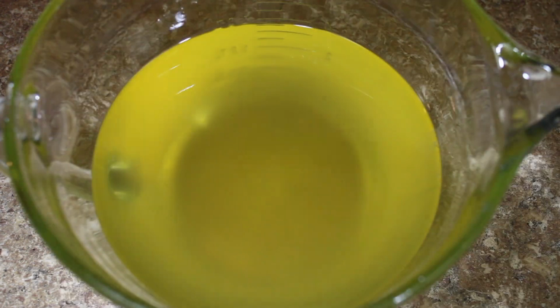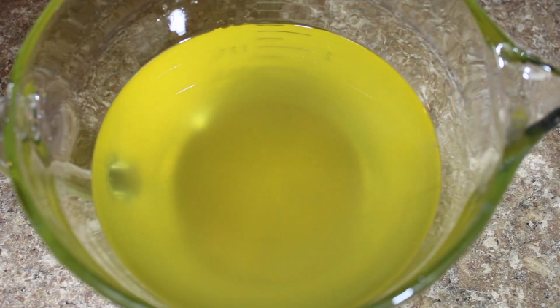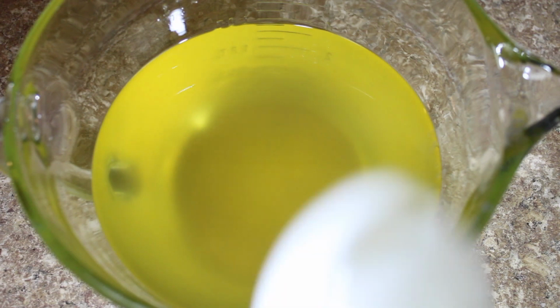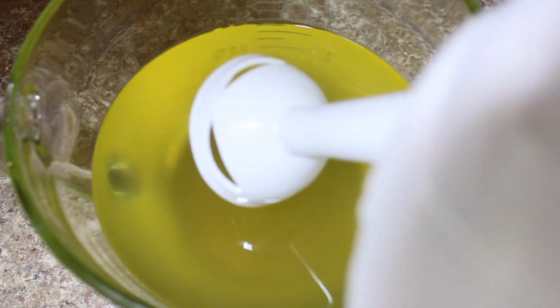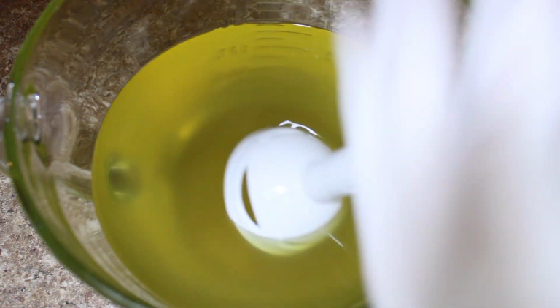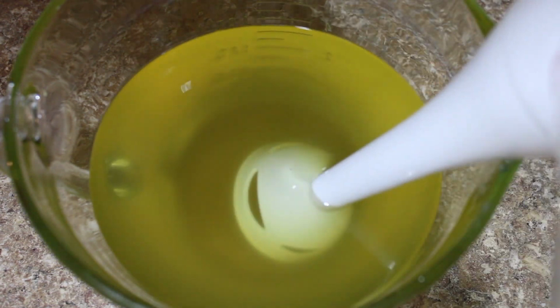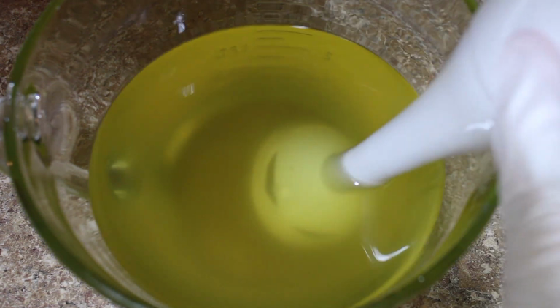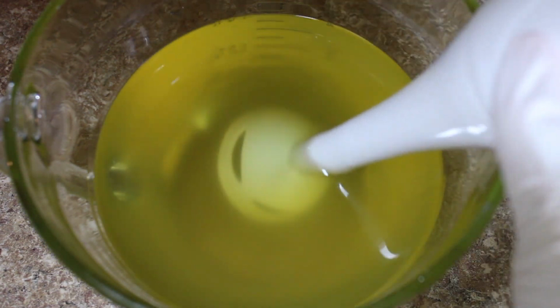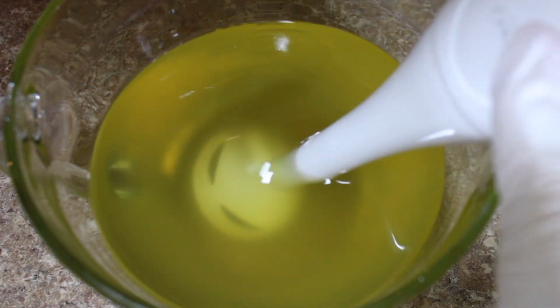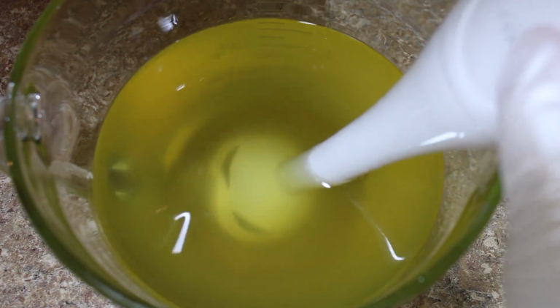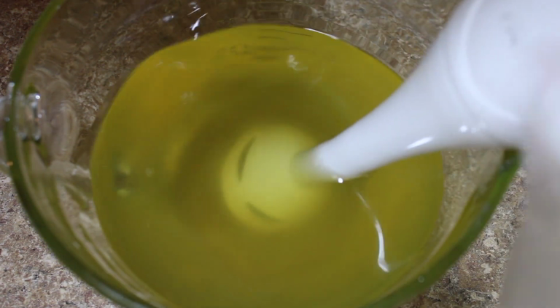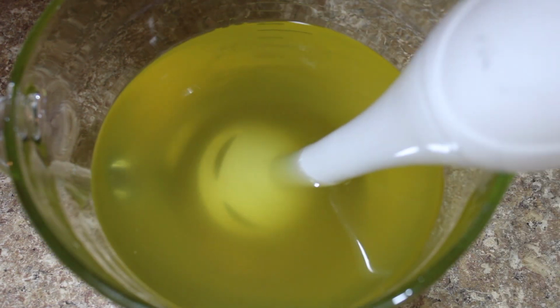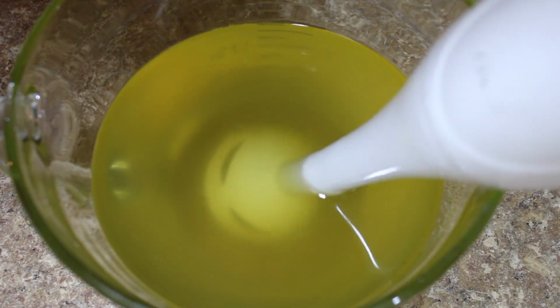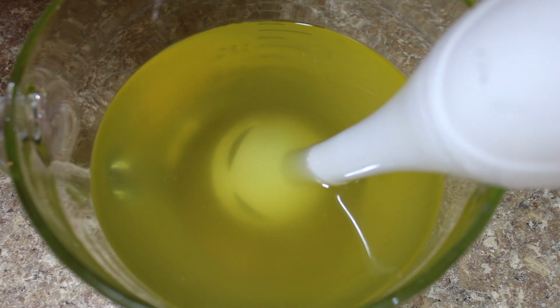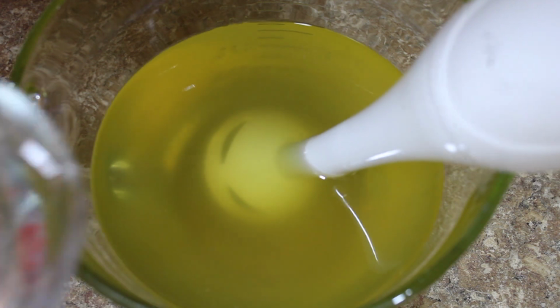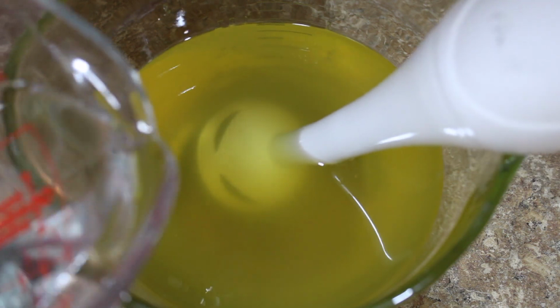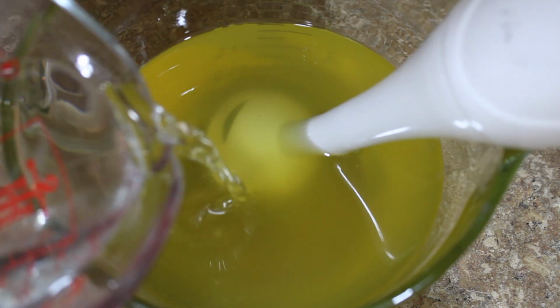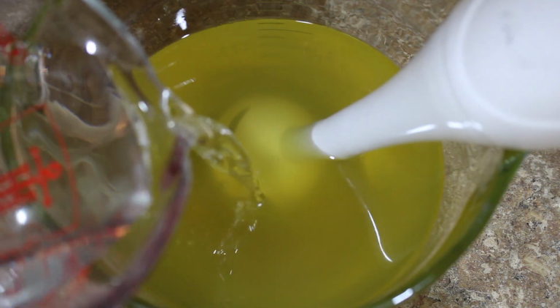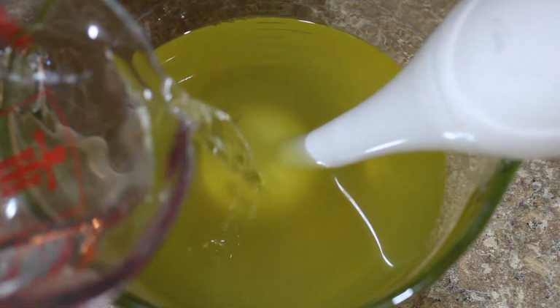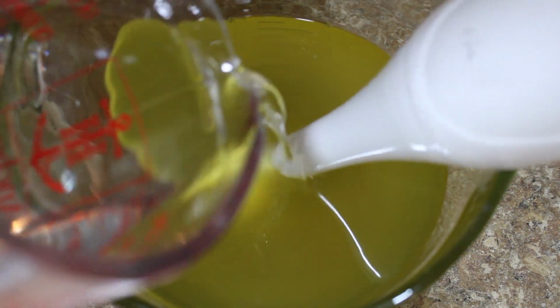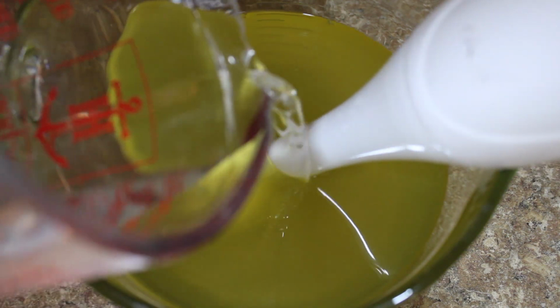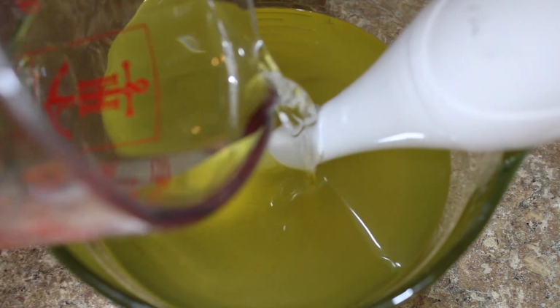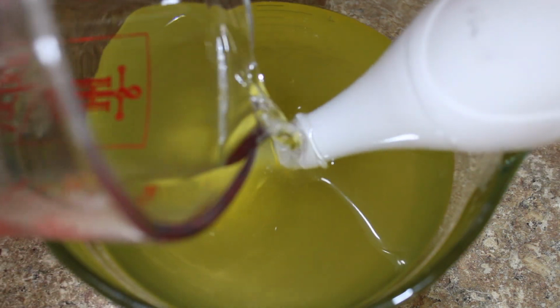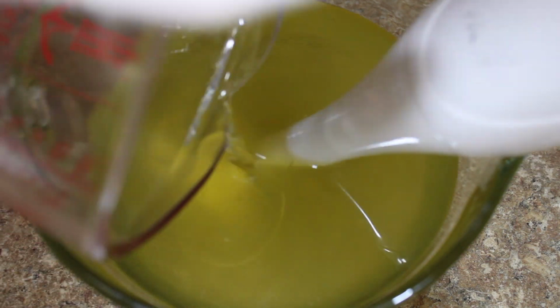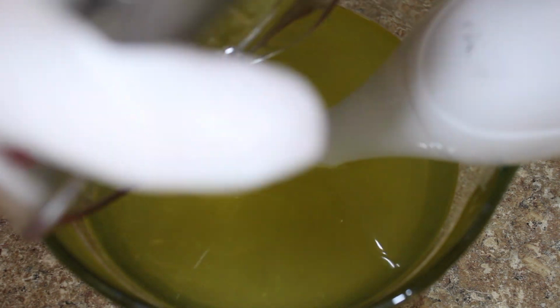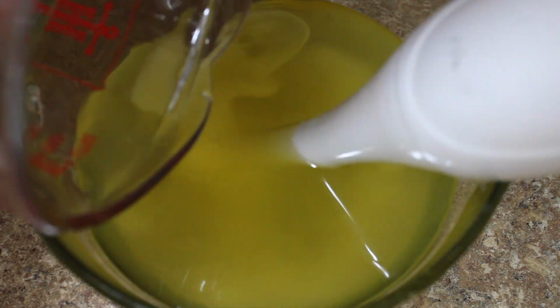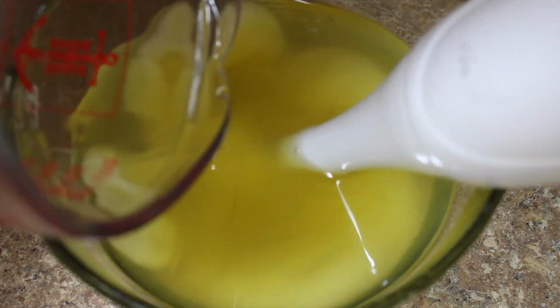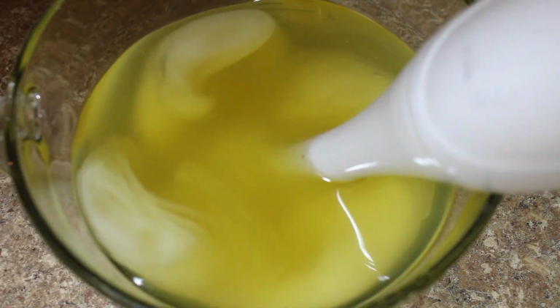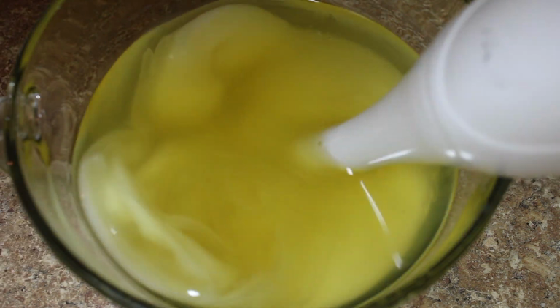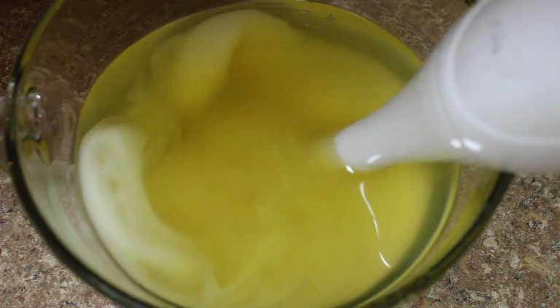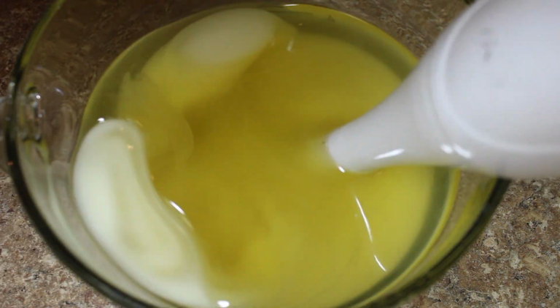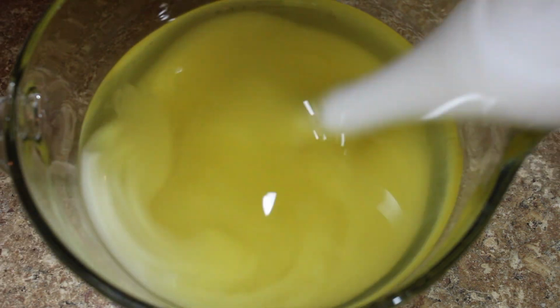Once both of our mixtures have cooled down to 80 to 90 degrees Fahrenheit, I'm going to submerge my stick blender and burp it a few times just to make sure that there aren't any air bubbles, and then I'm going to add my lye water solution.